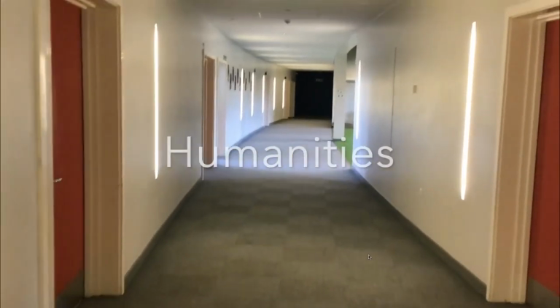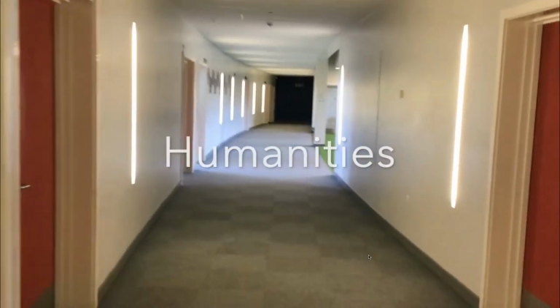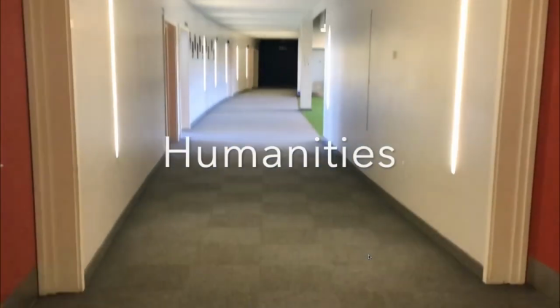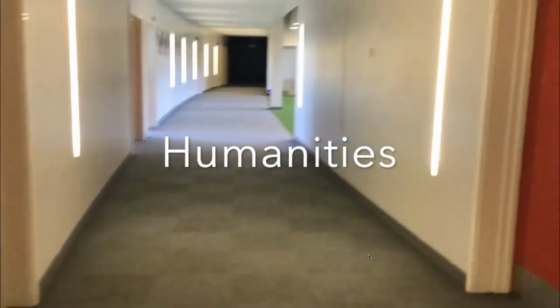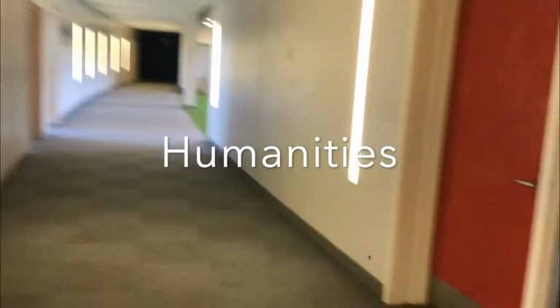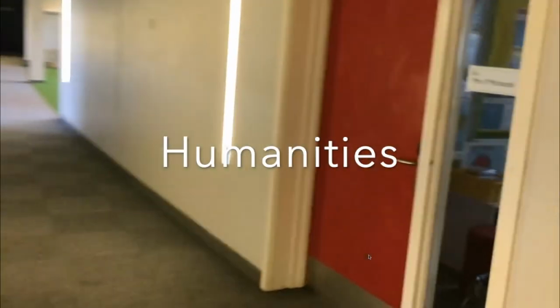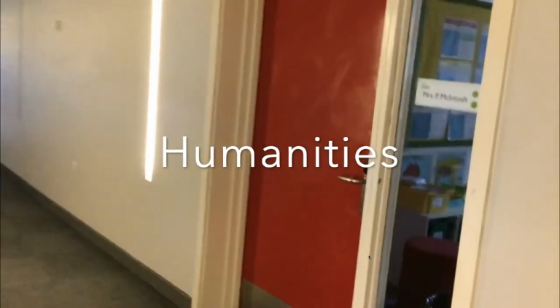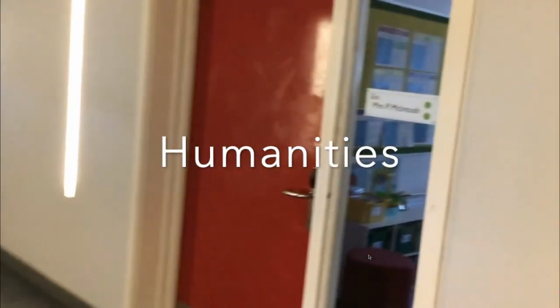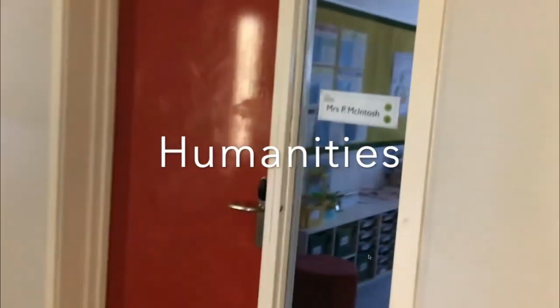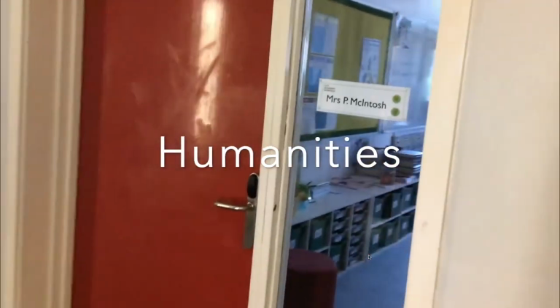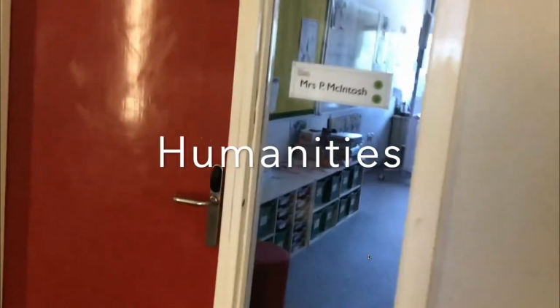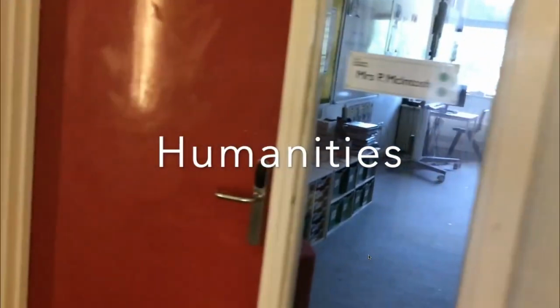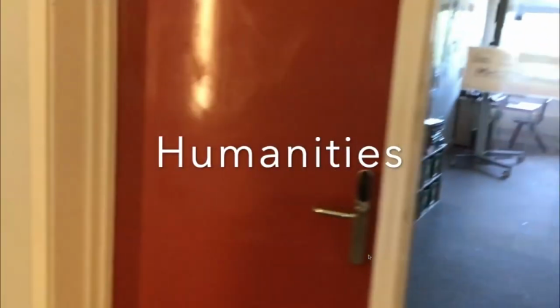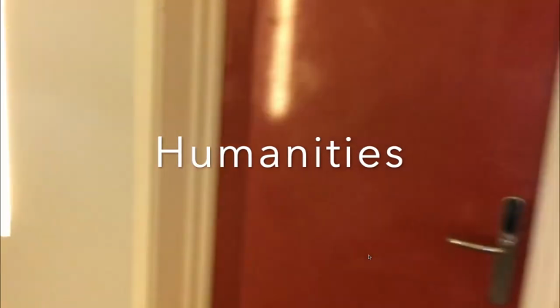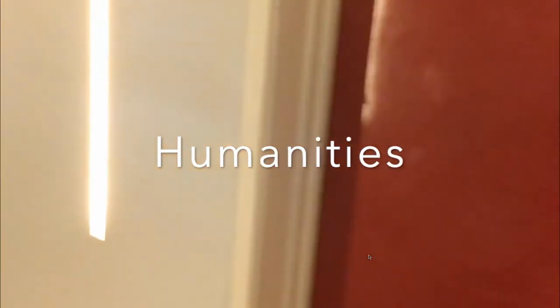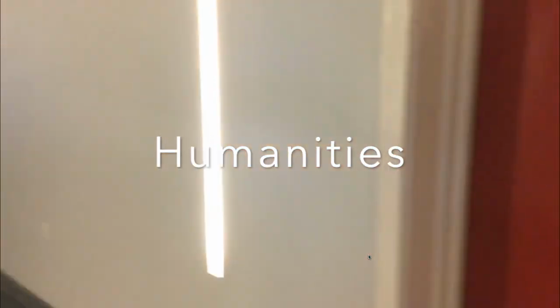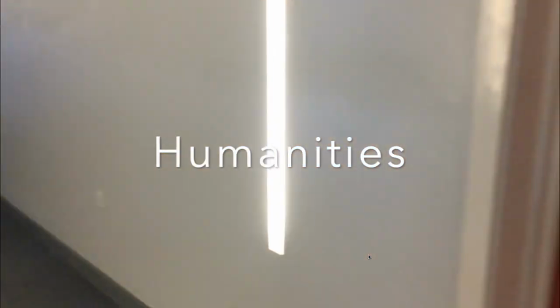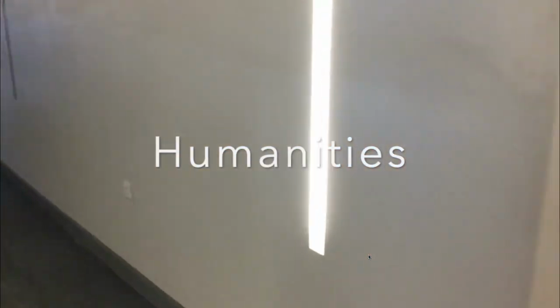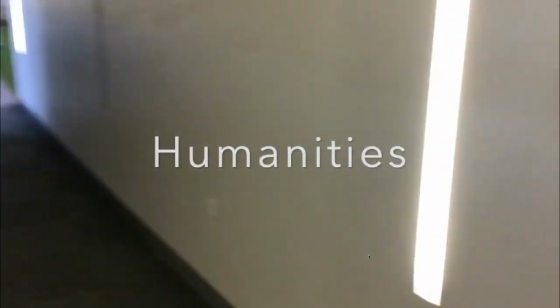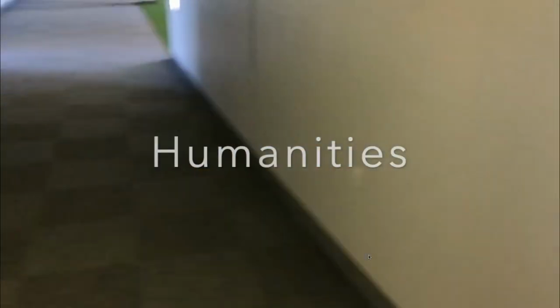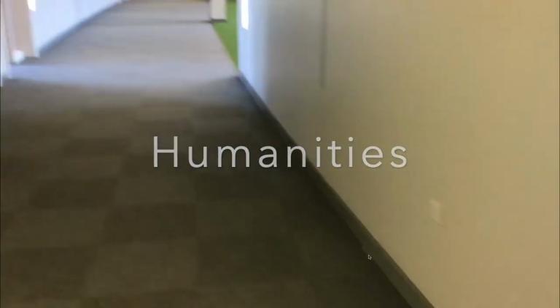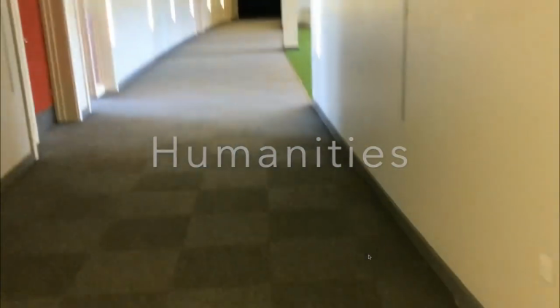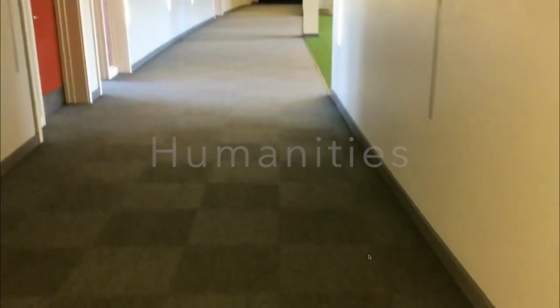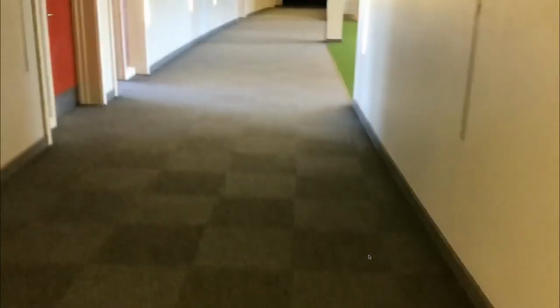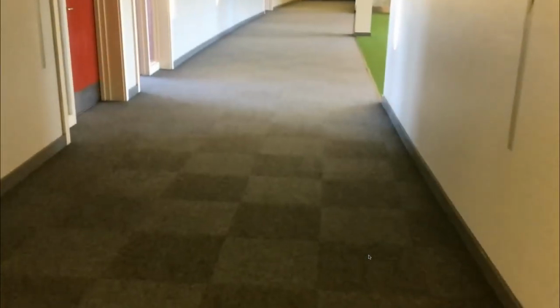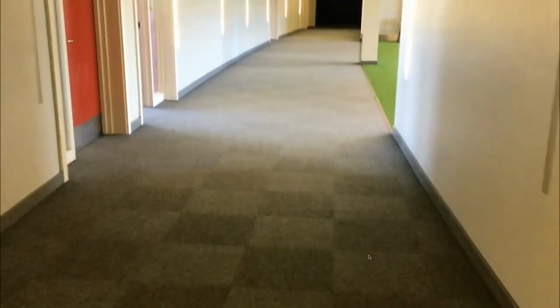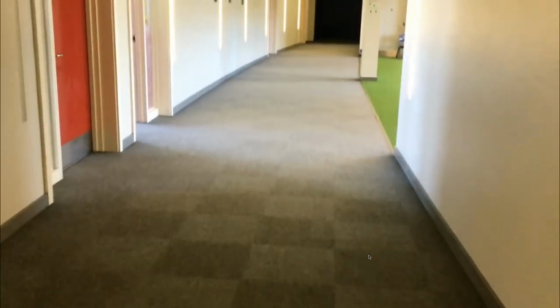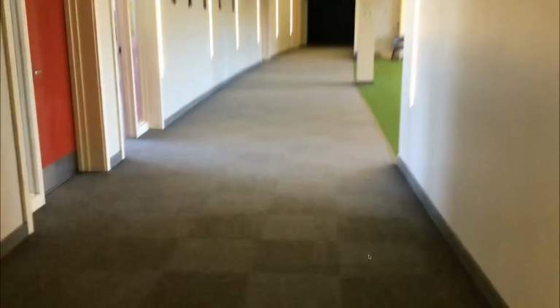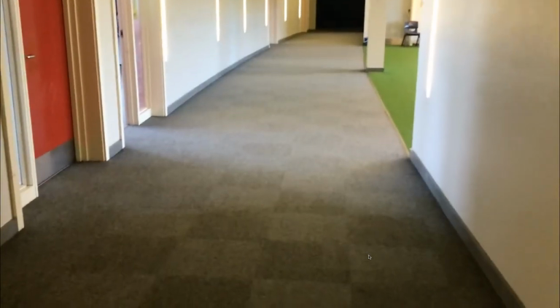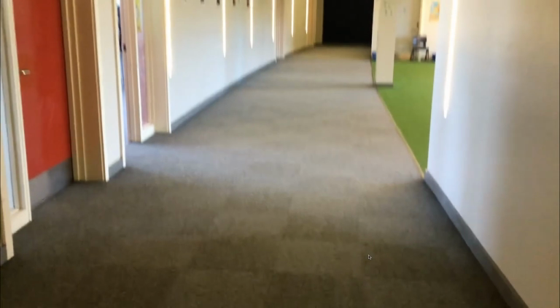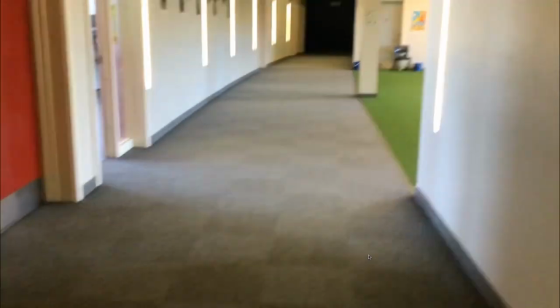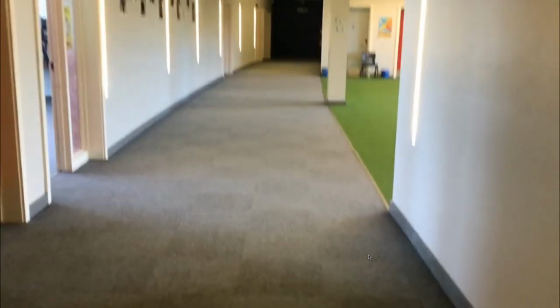Up these stairs on the second floor is humanities, which includes subjects such as history and geography.